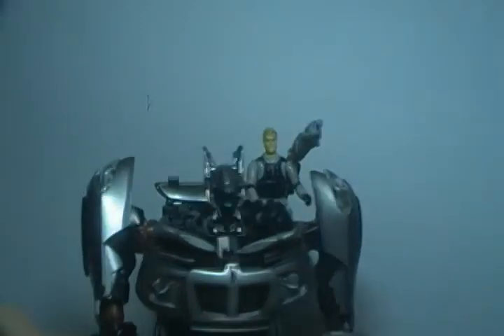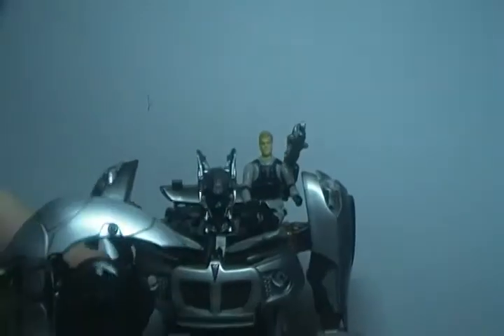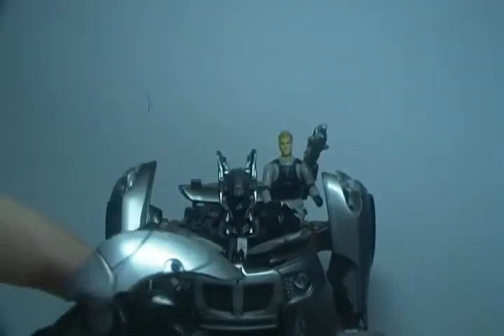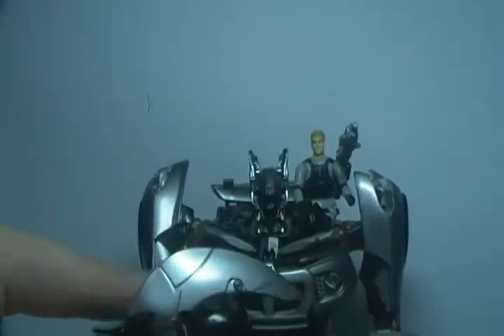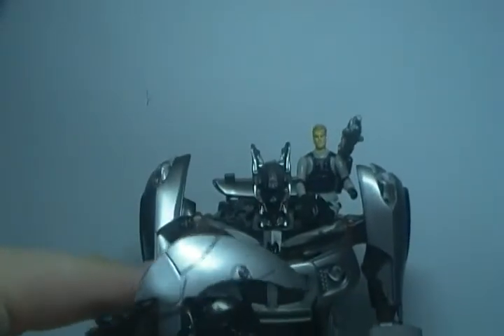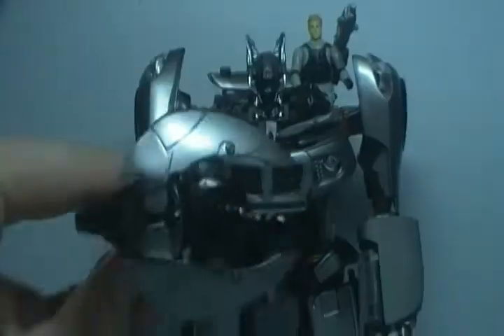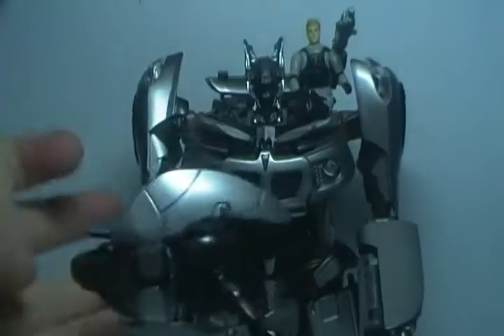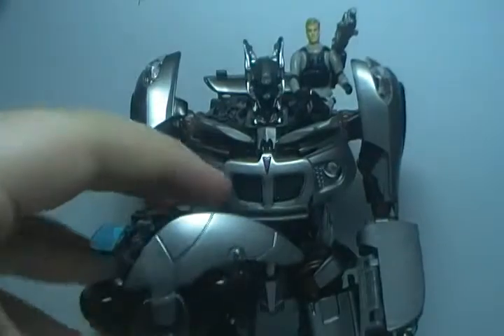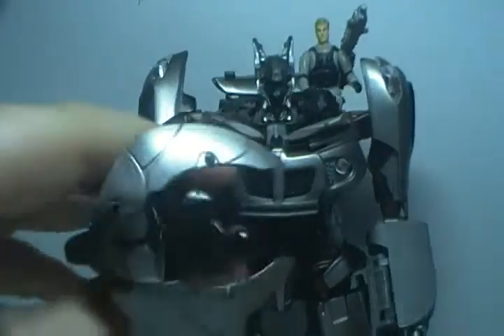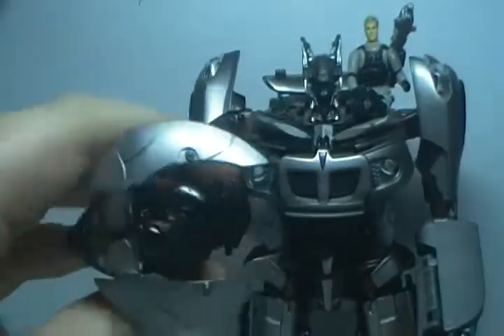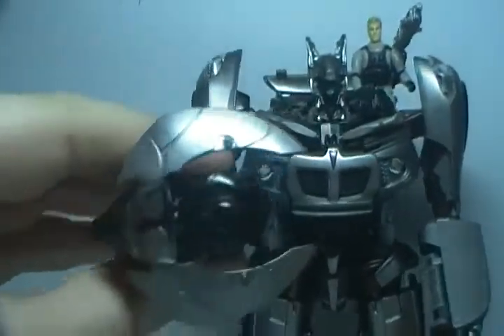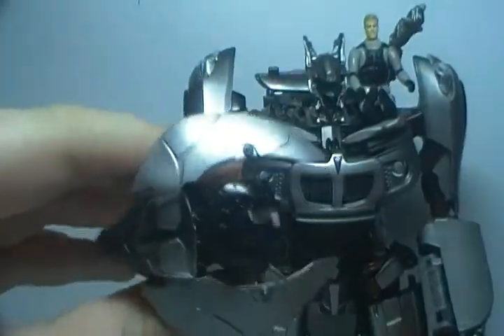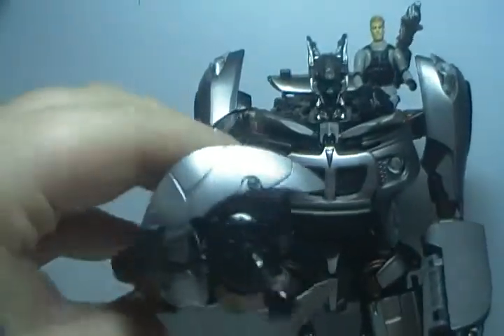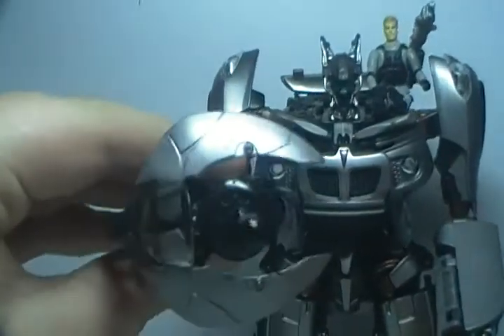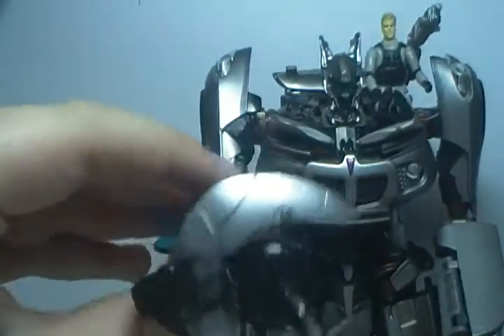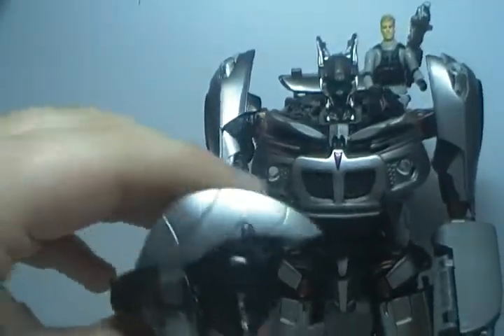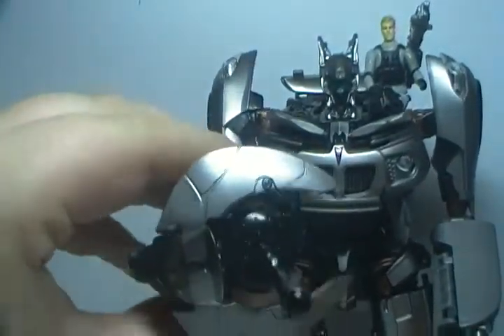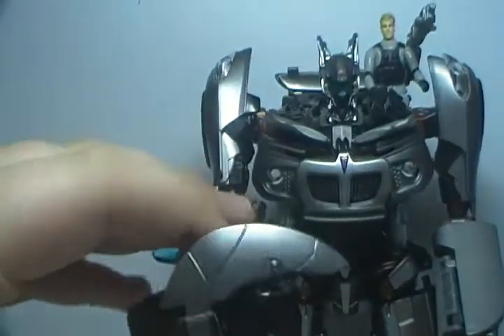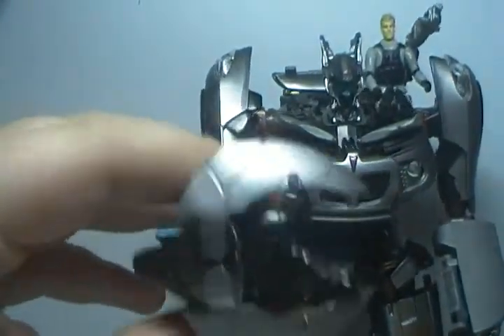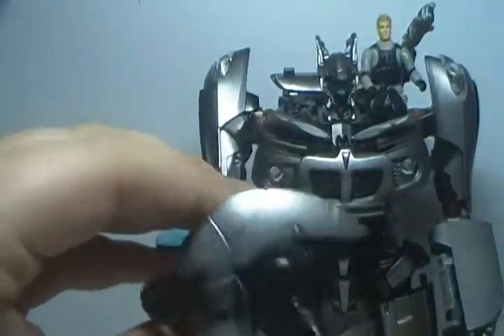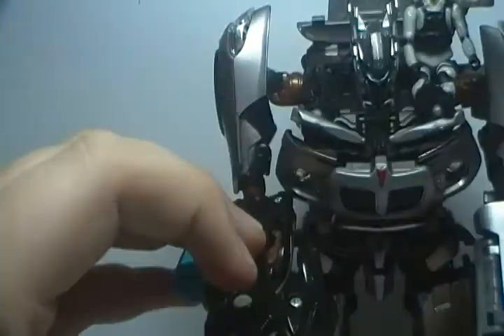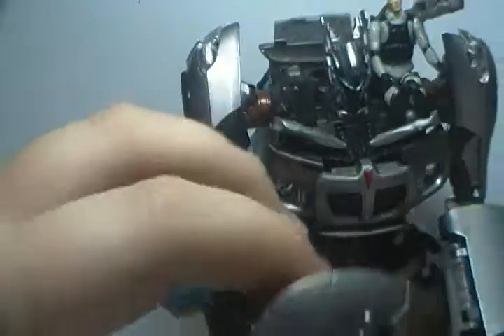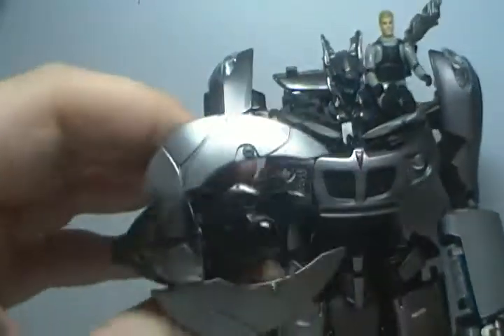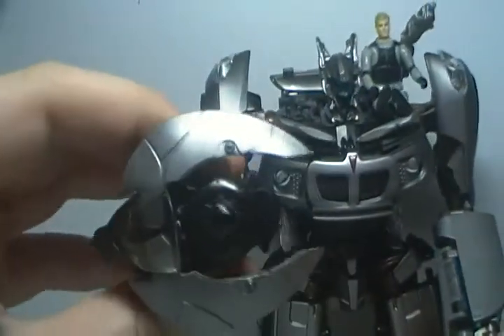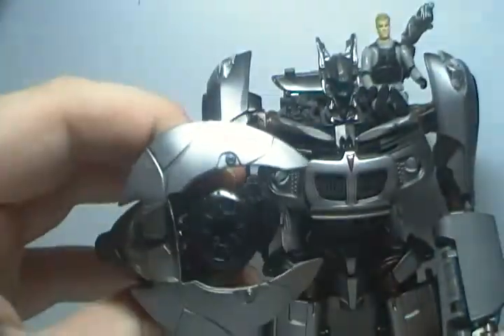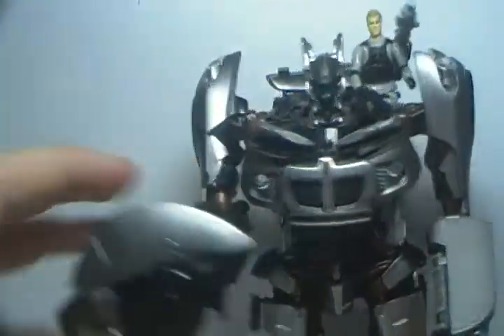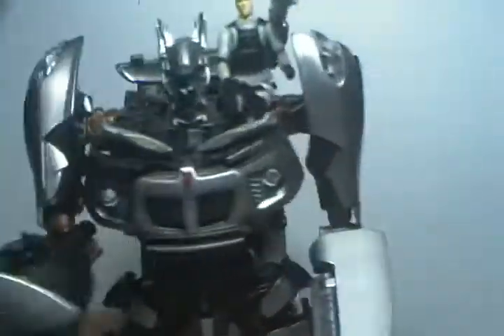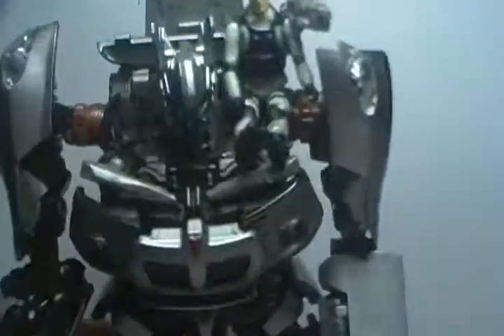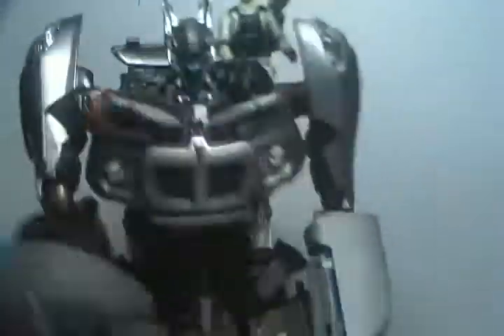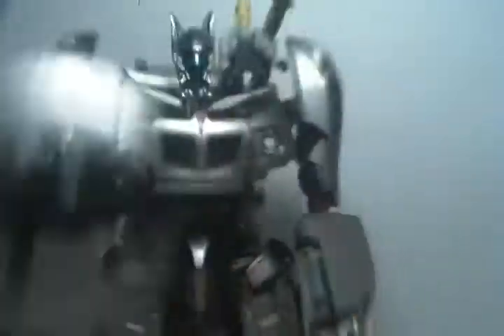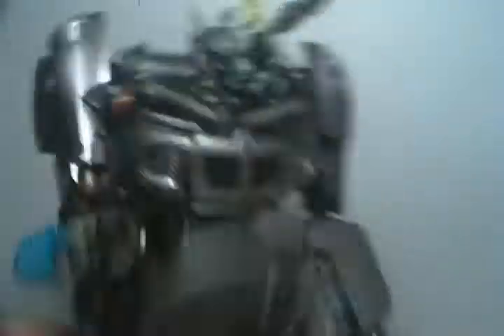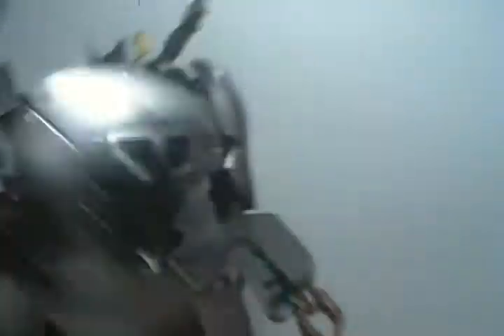So you can have these two blasting Decepticons — Jazz takes his blaster and it's like bam, bang. Just having fun with it.